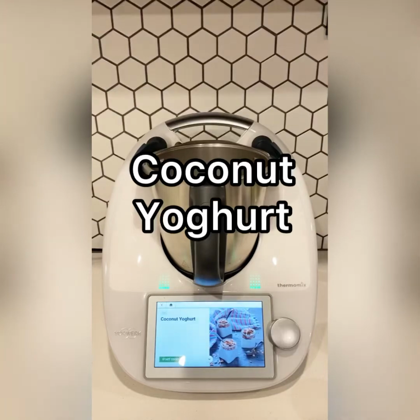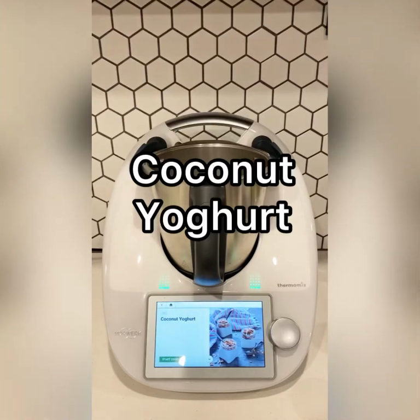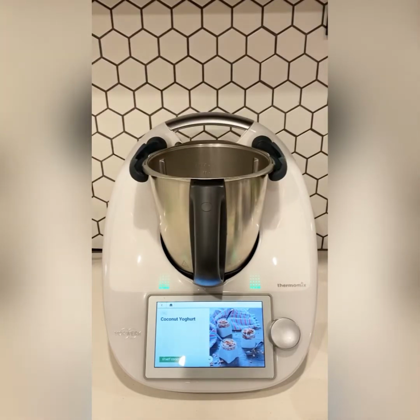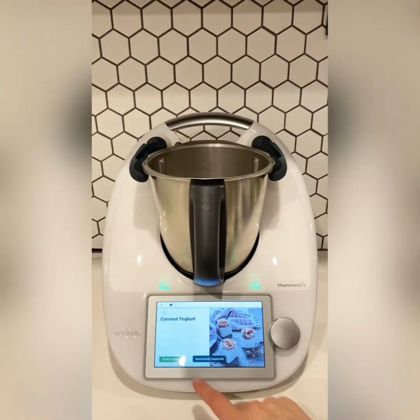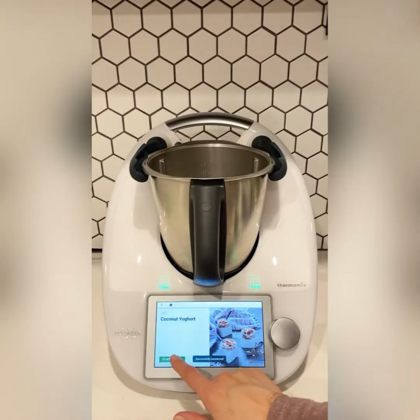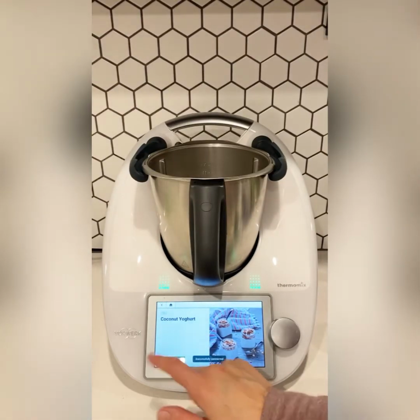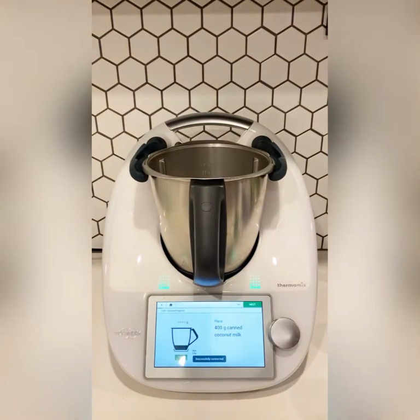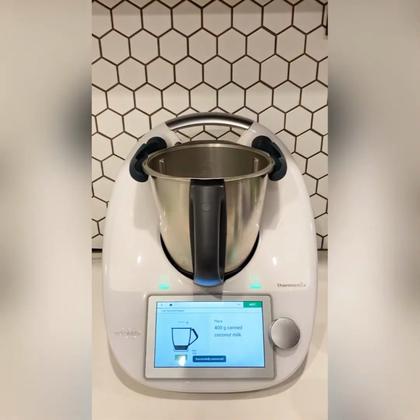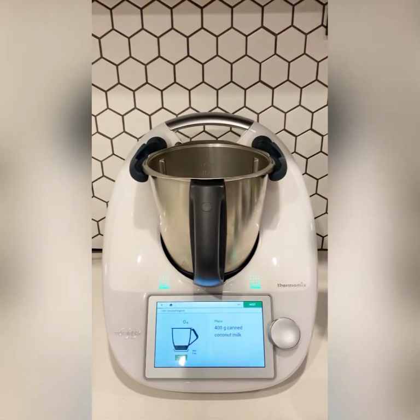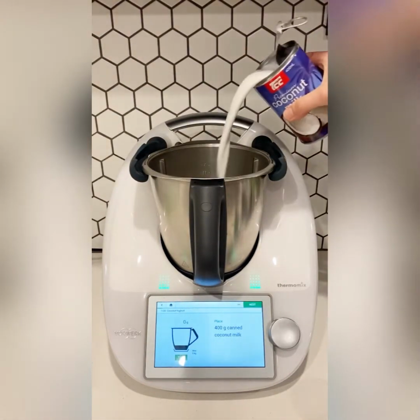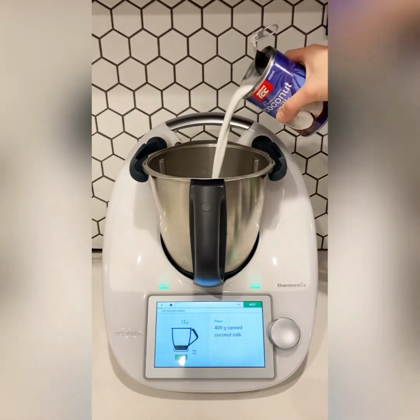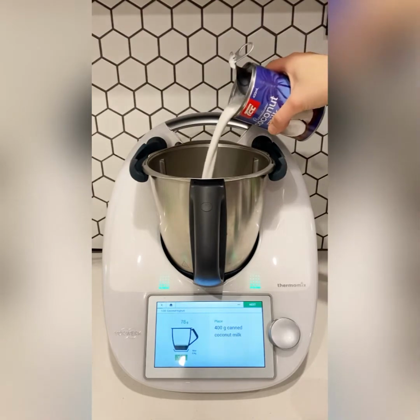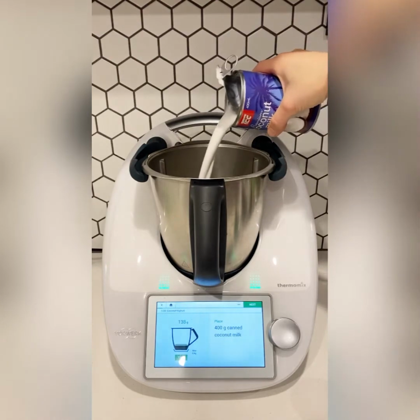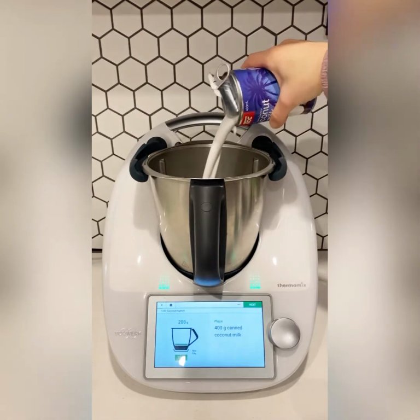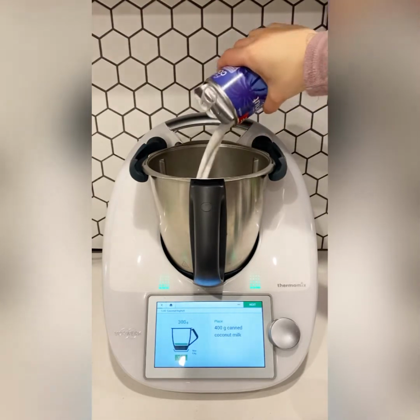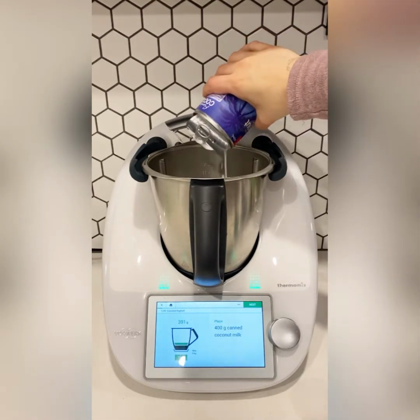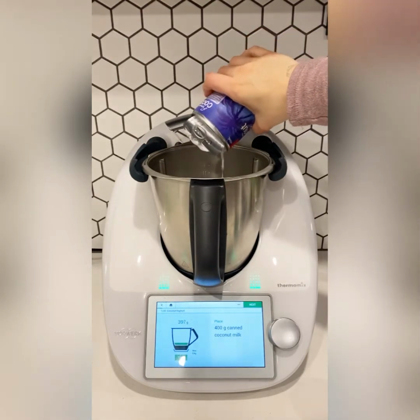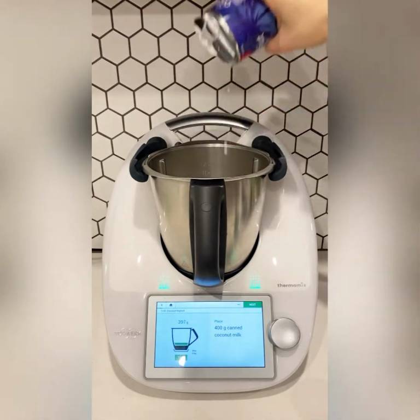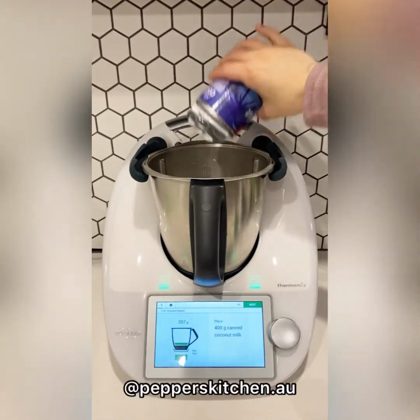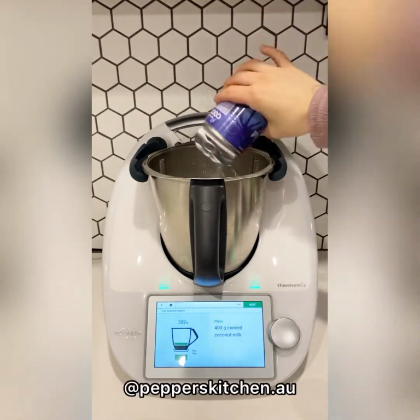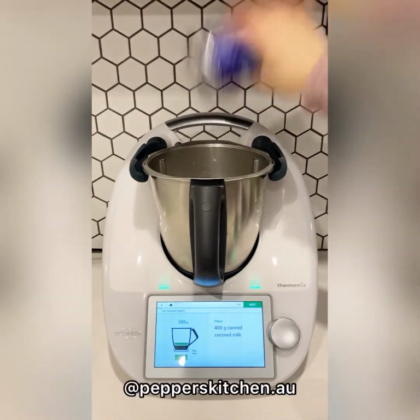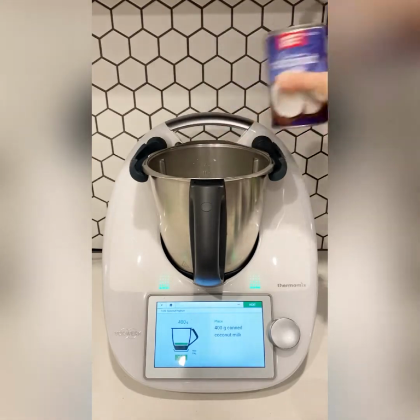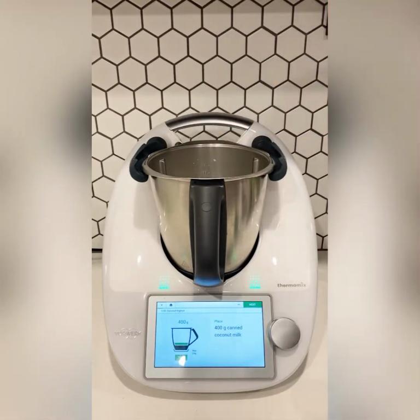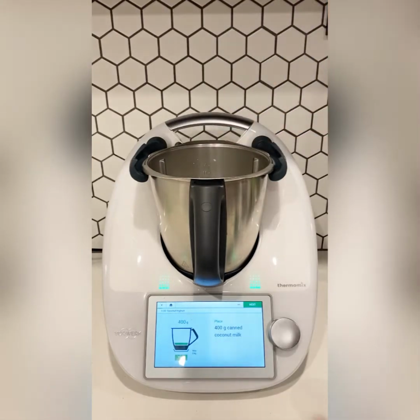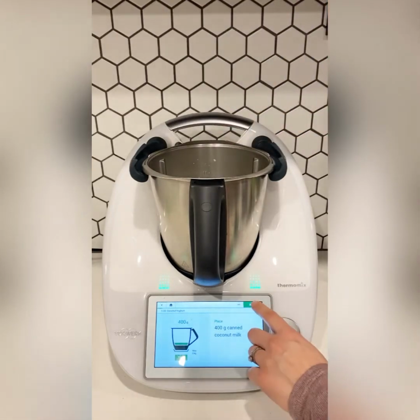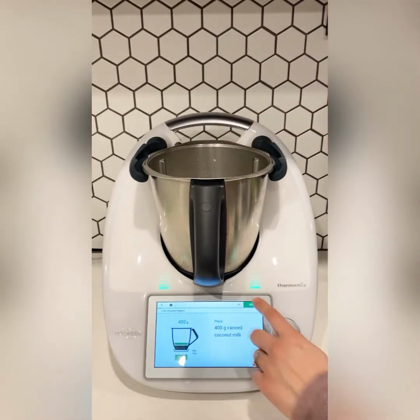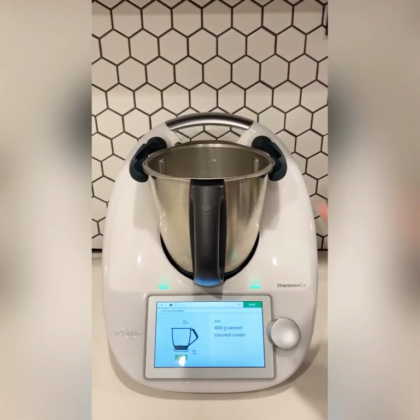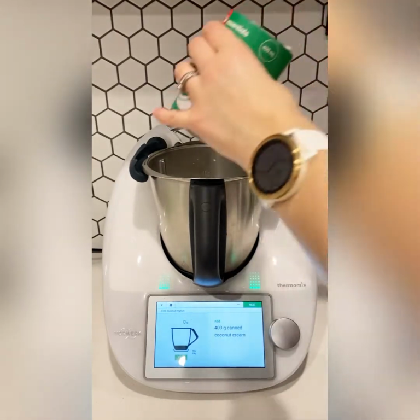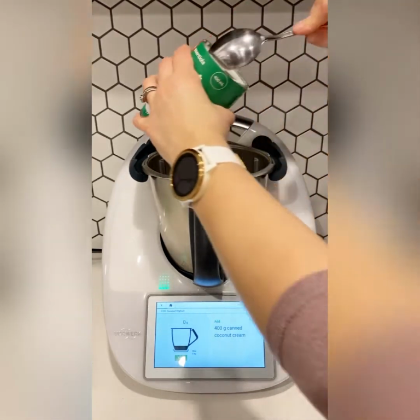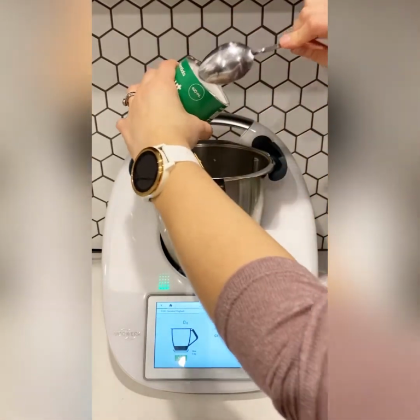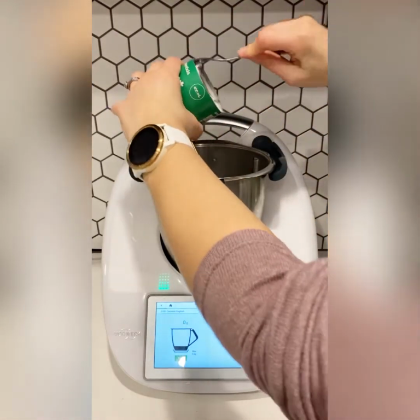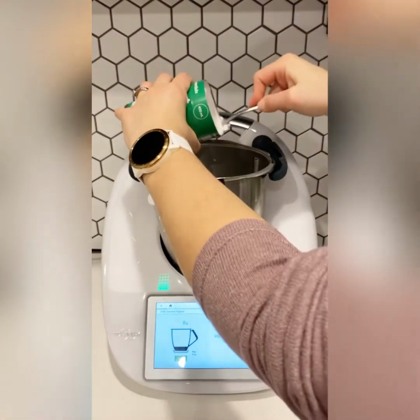Hi everyone, today we are making coconut yogurt. This is a dairy-free and vegan way to make yogurt in your Thermomix. It uses a can of coconut milk and a can of coconut cream.